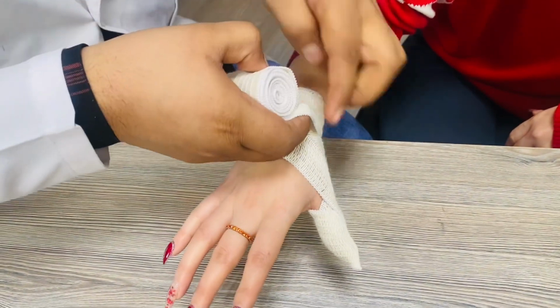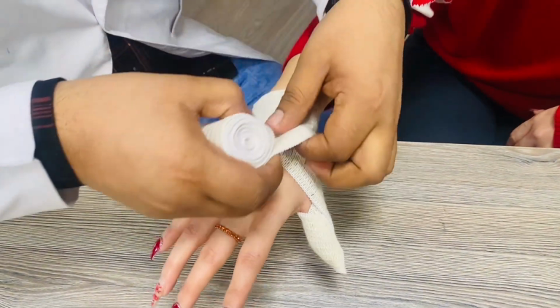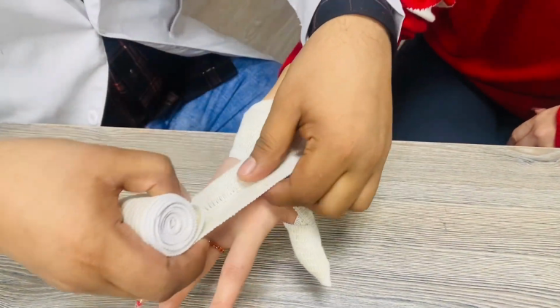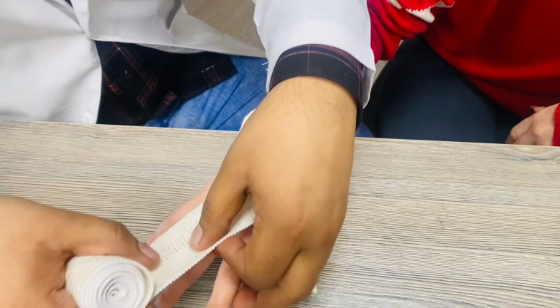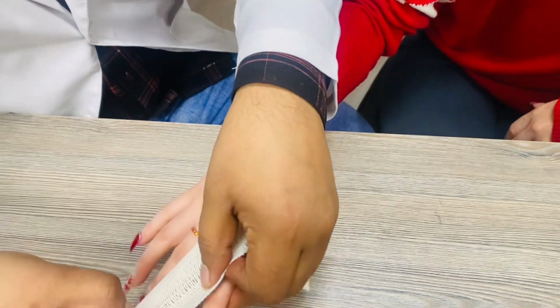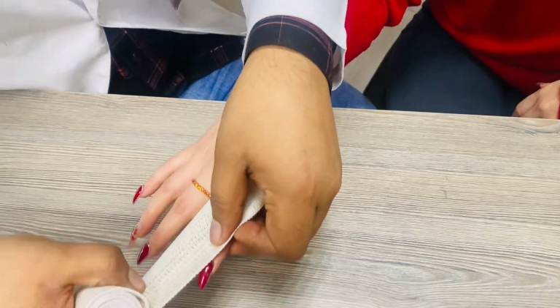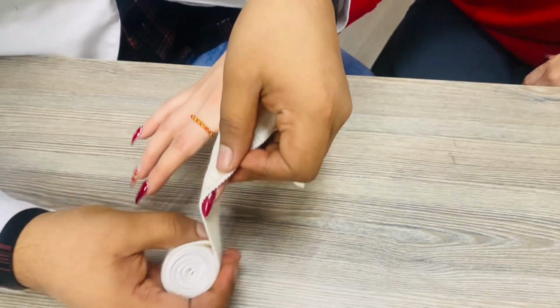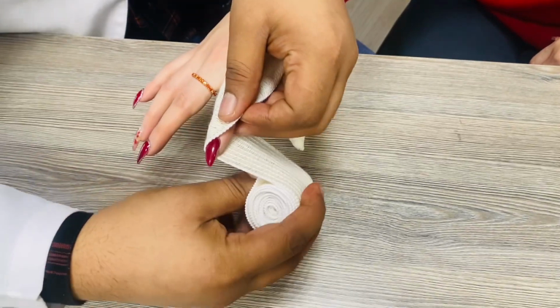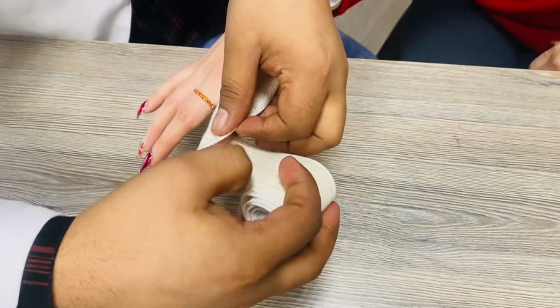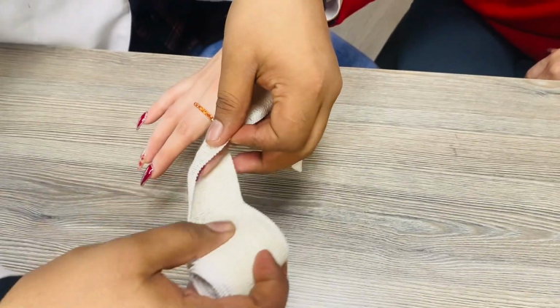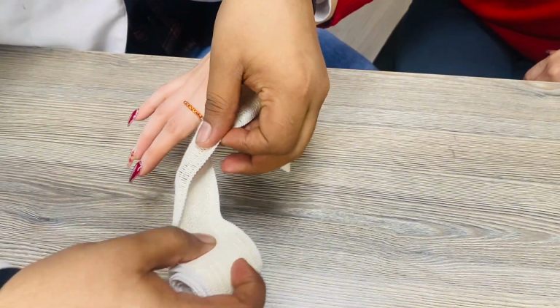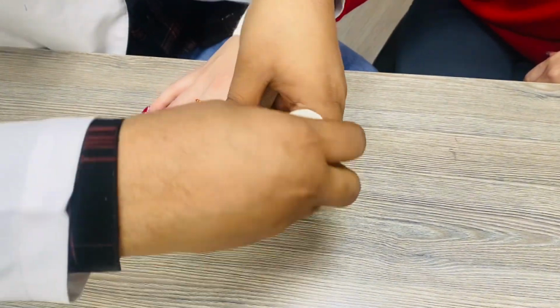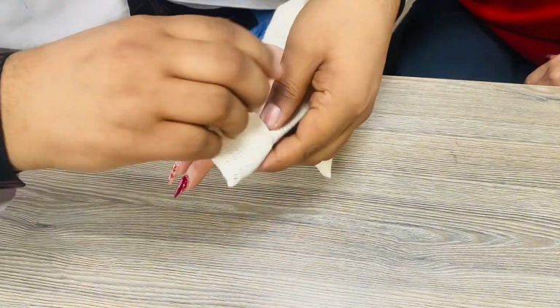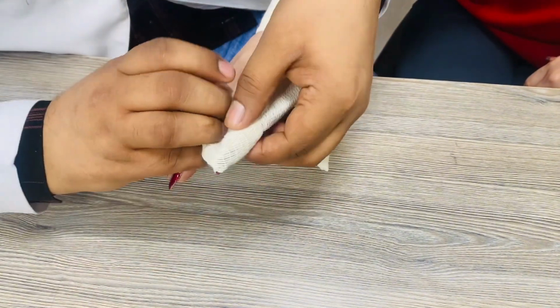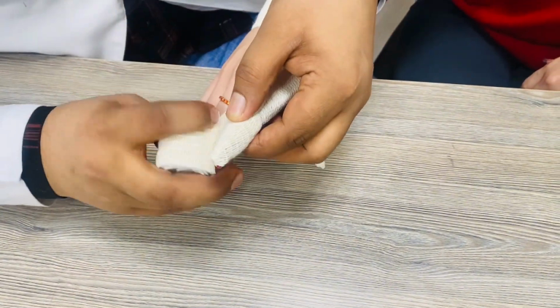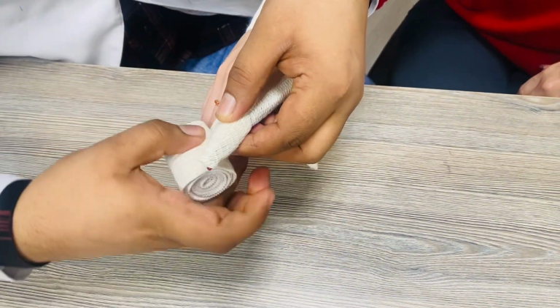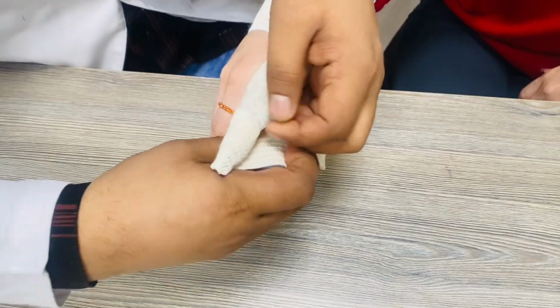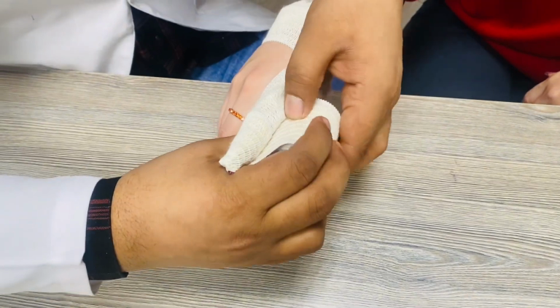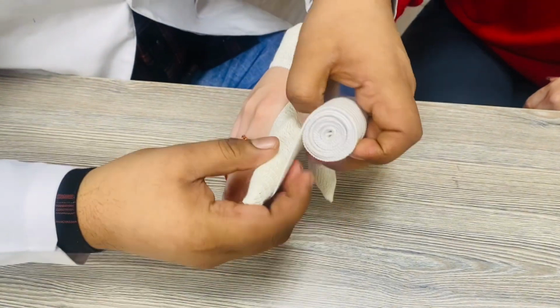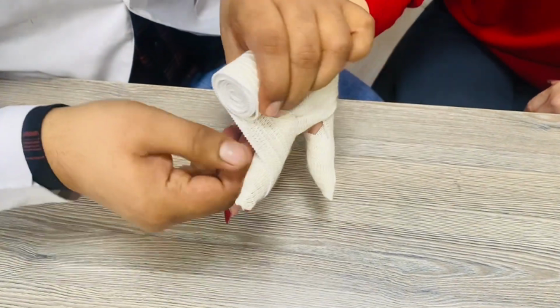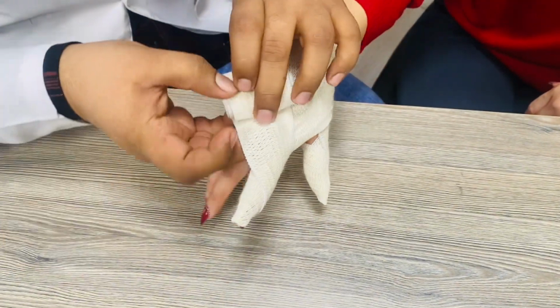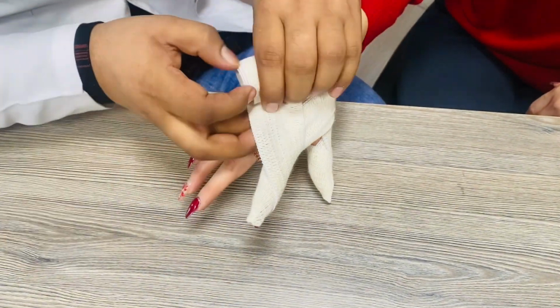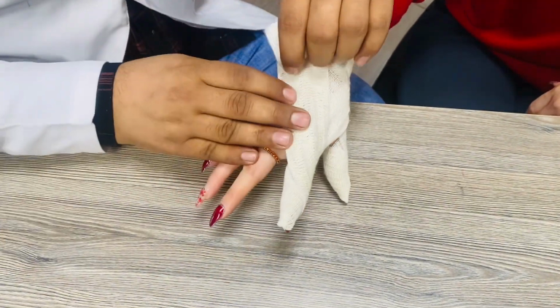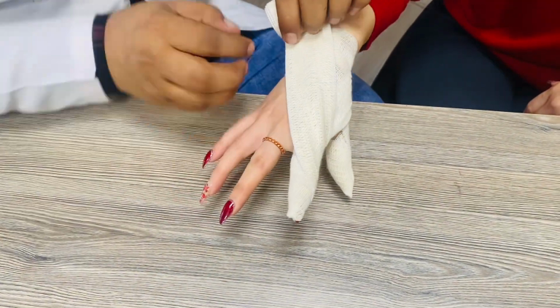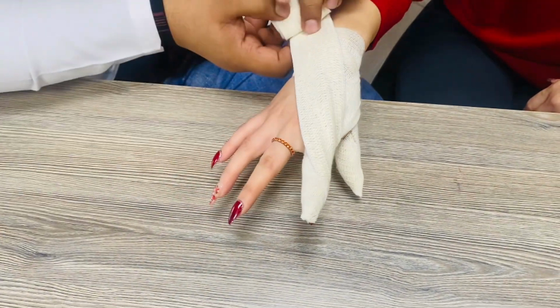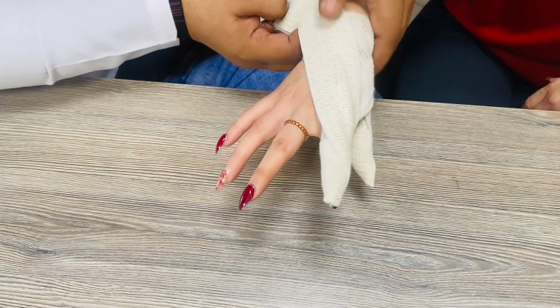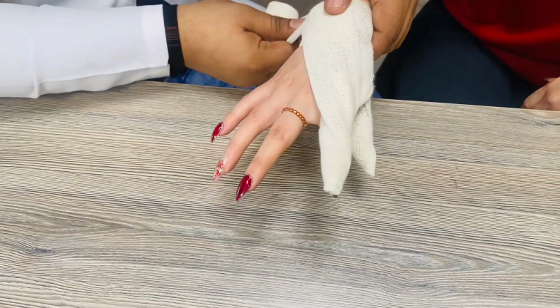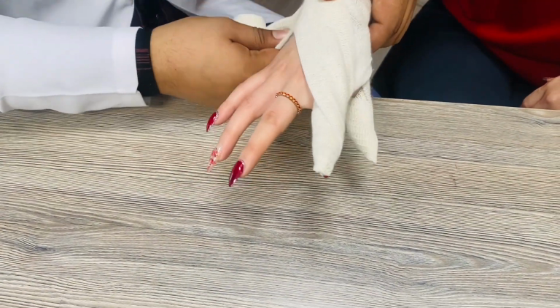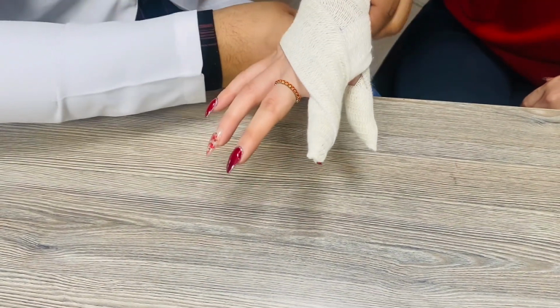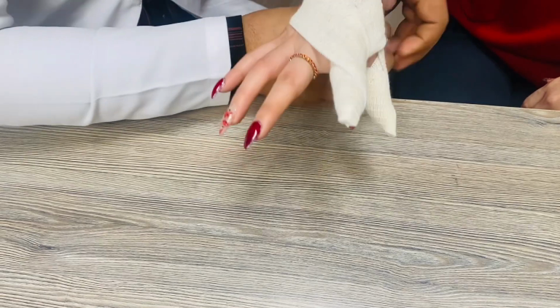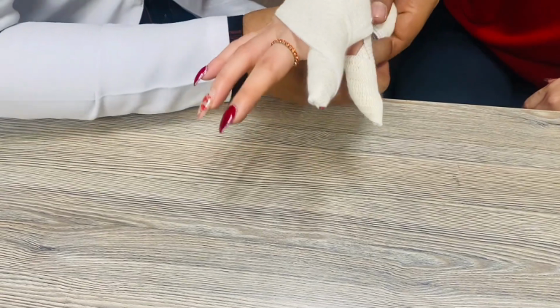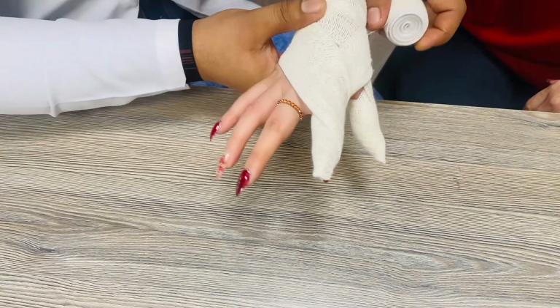Then go towards that side — in the first circulation cover the upper portion of the finger, and in the second circulation cover the down portion of the finger like this. Again come toward that side and make one circulation here.